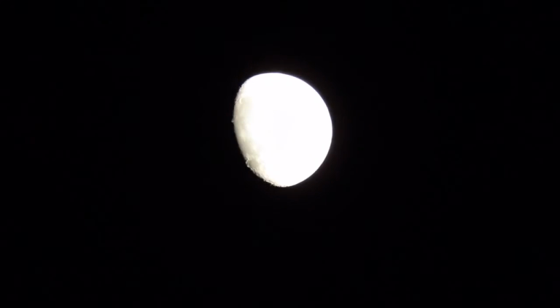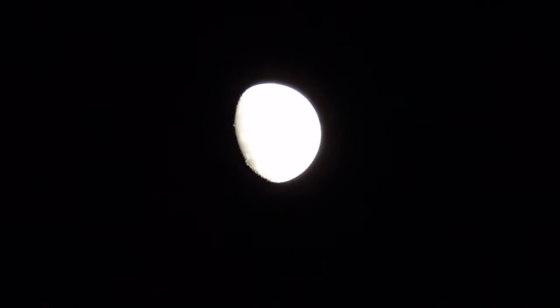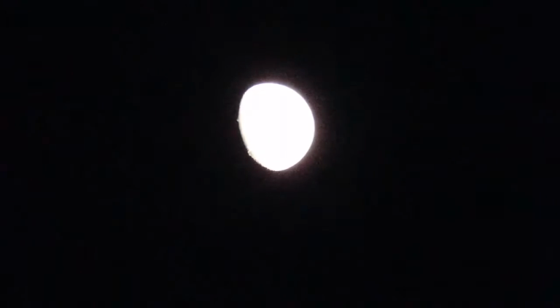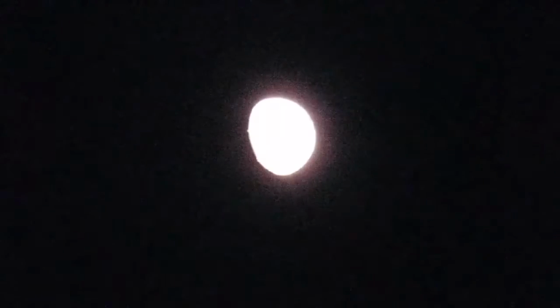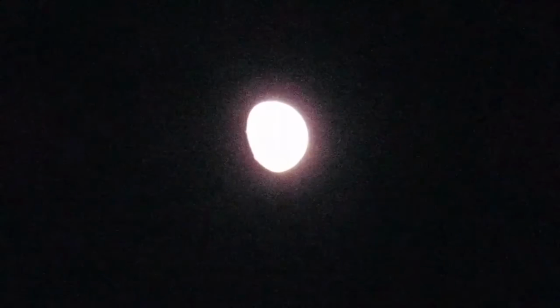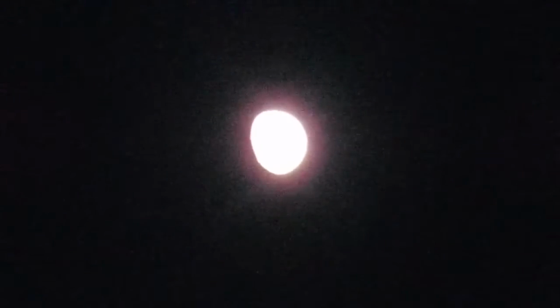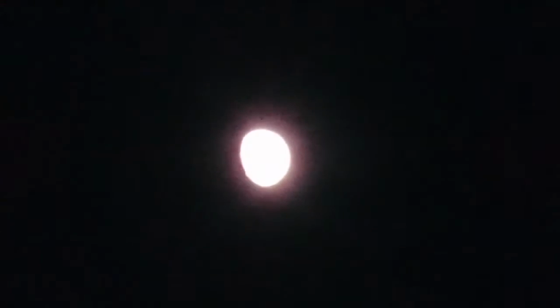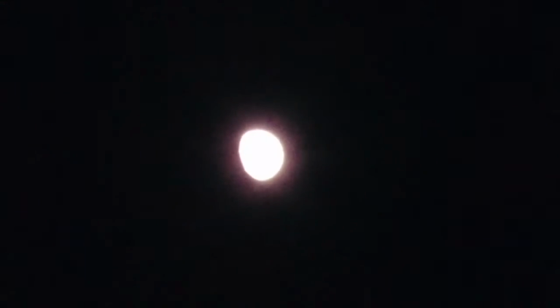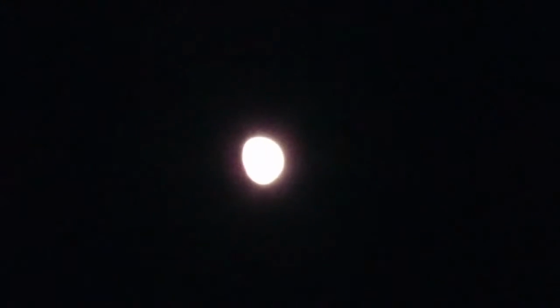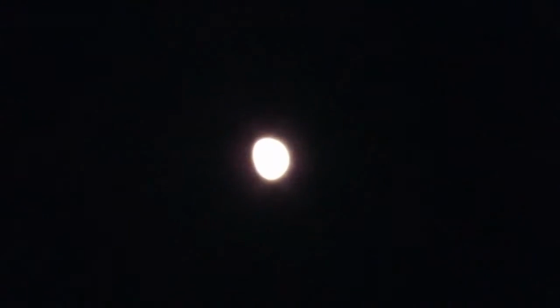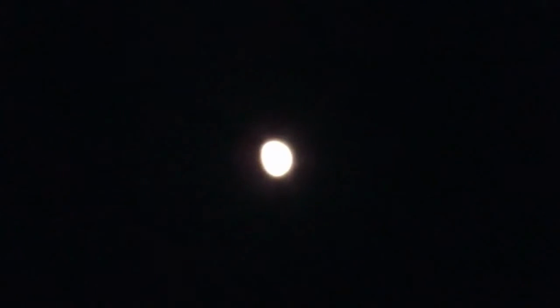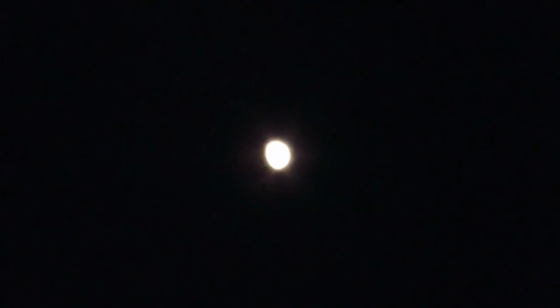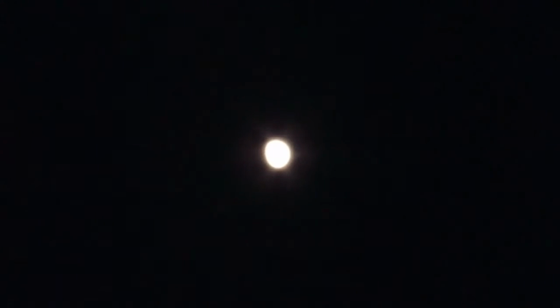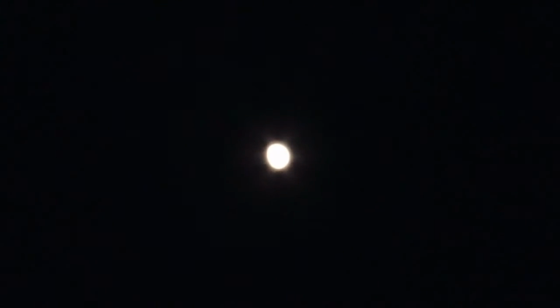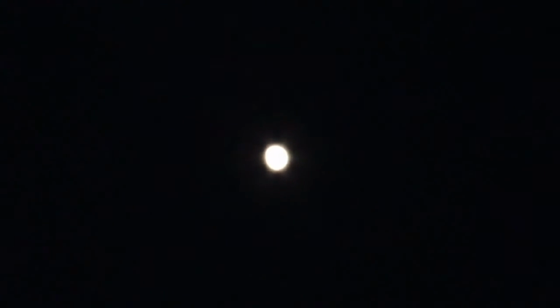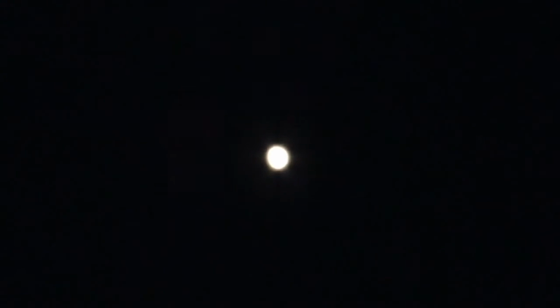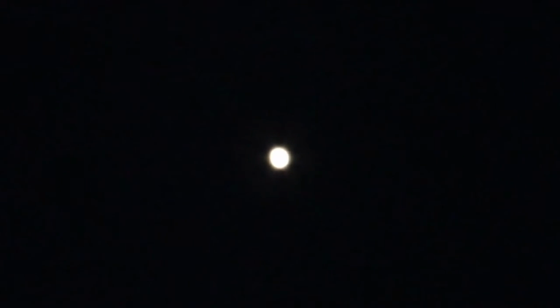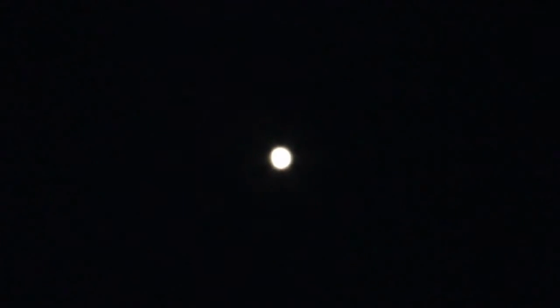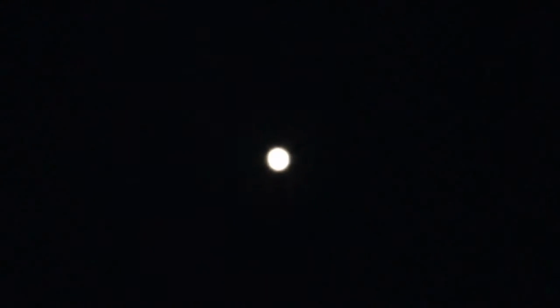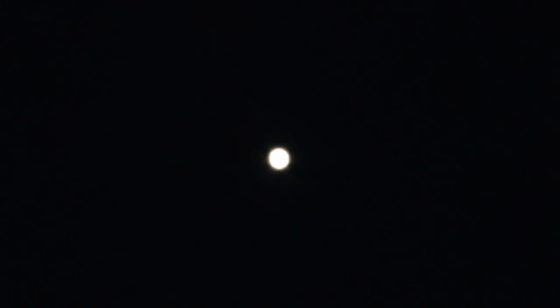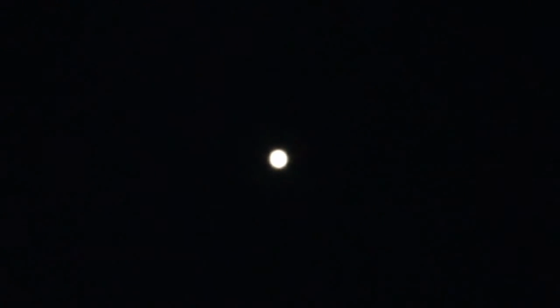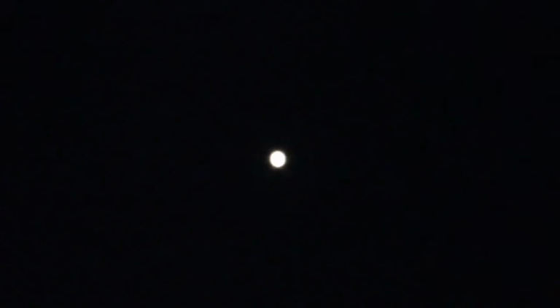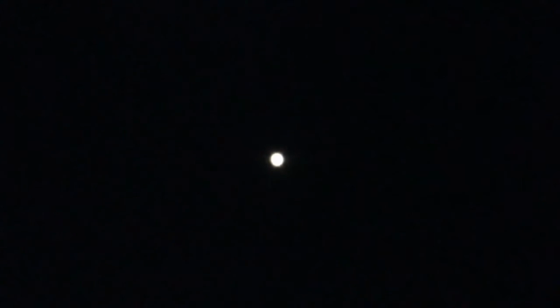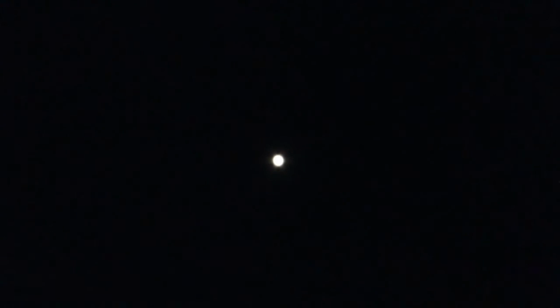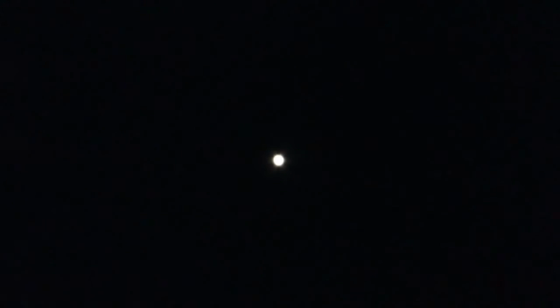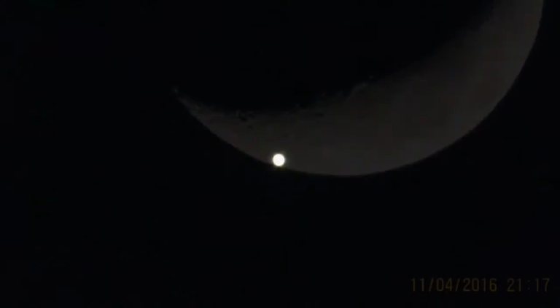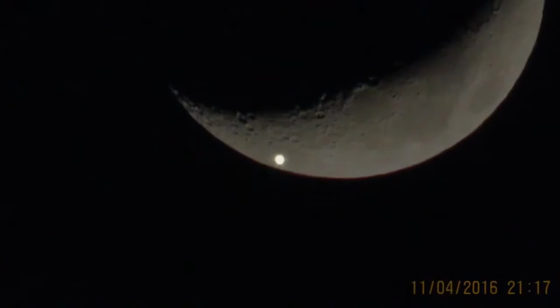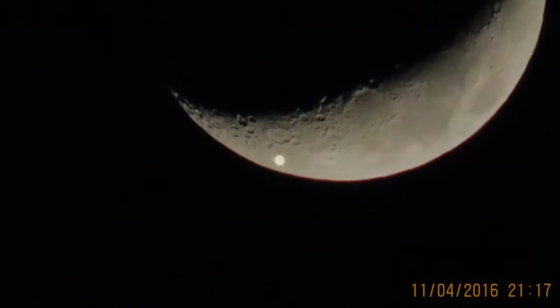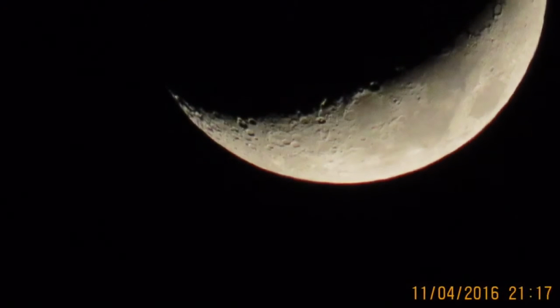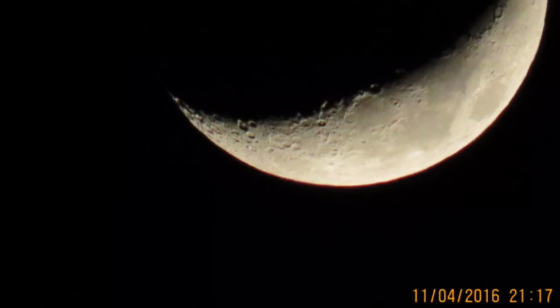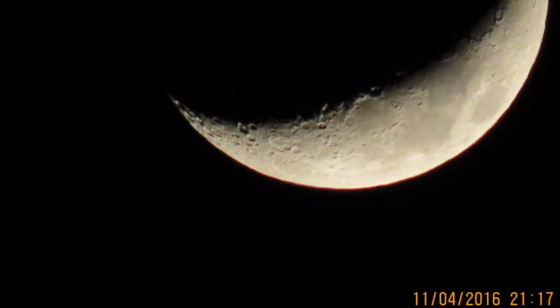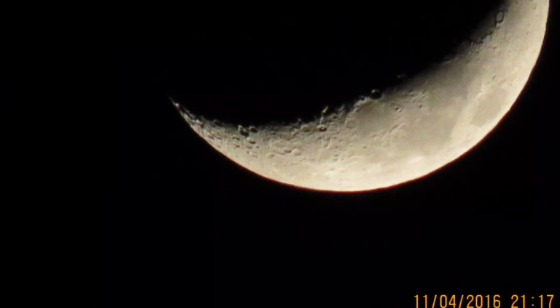There are a couple pictures coming up that I also took, handheld again, no tripod, of the moon with the camera in still photographs. And you'll see those now.